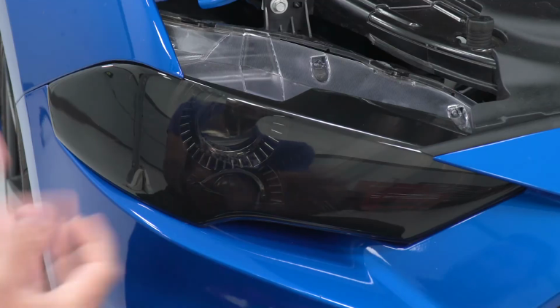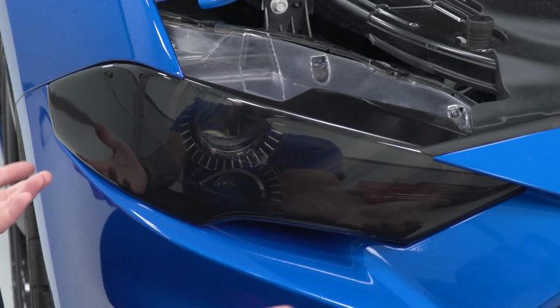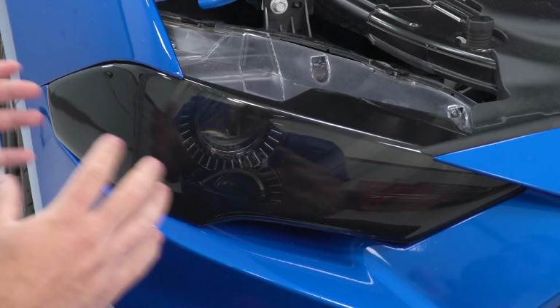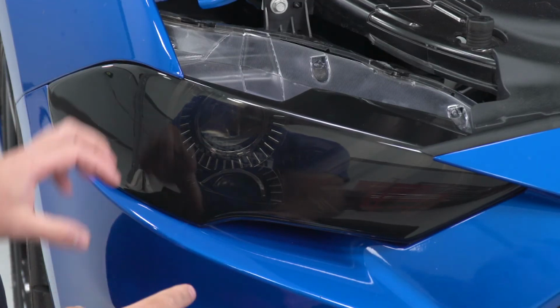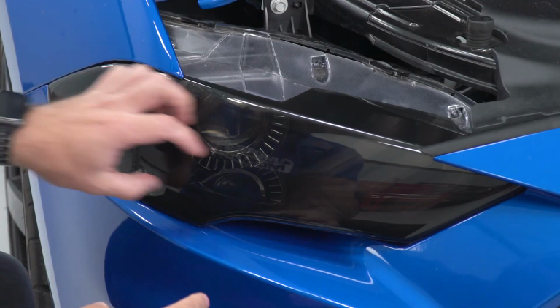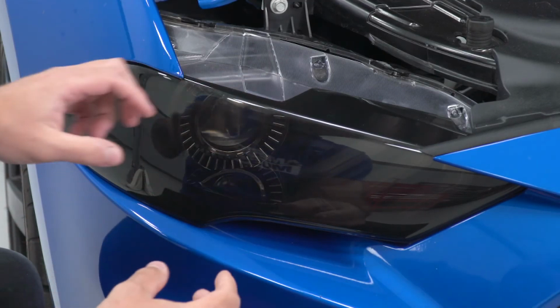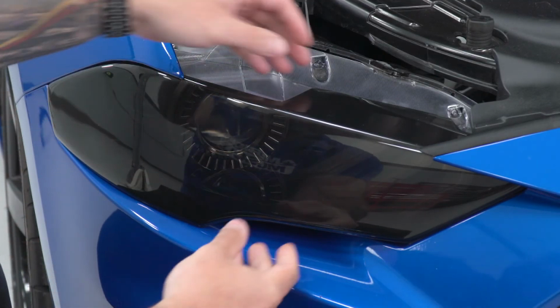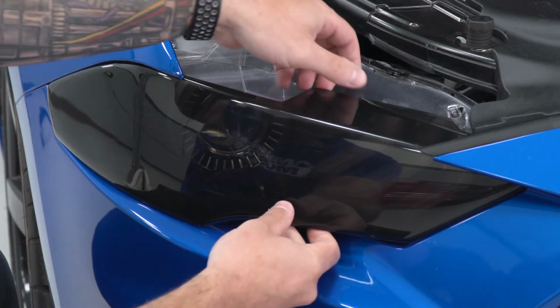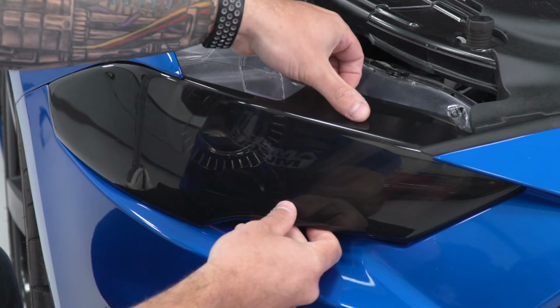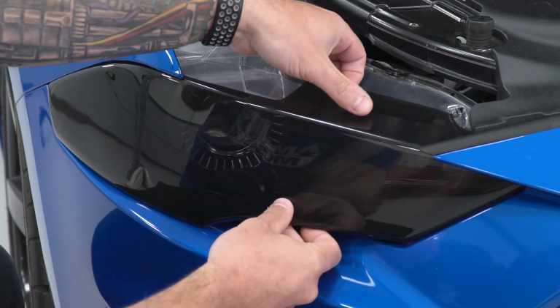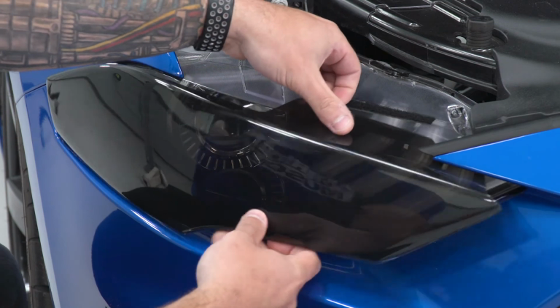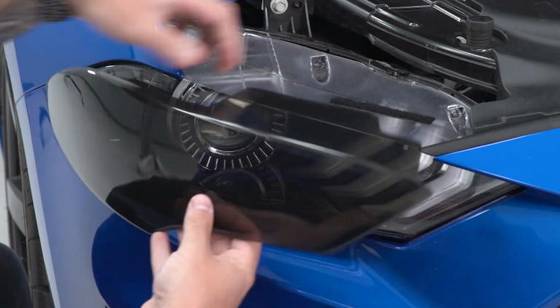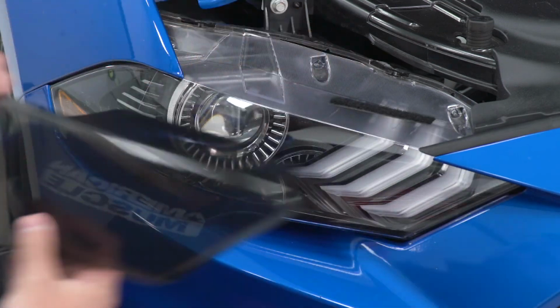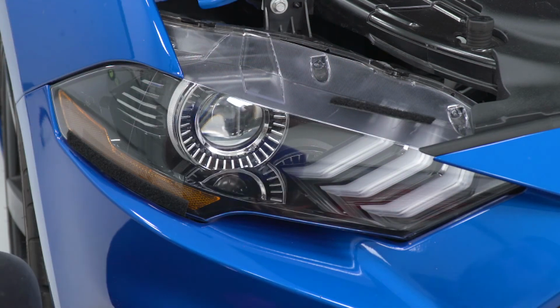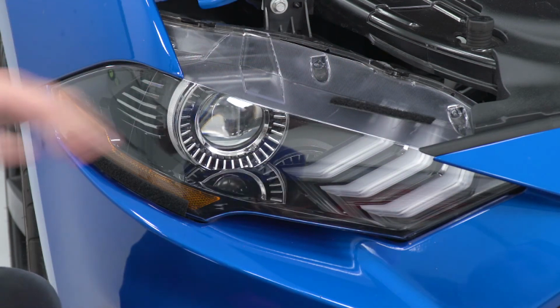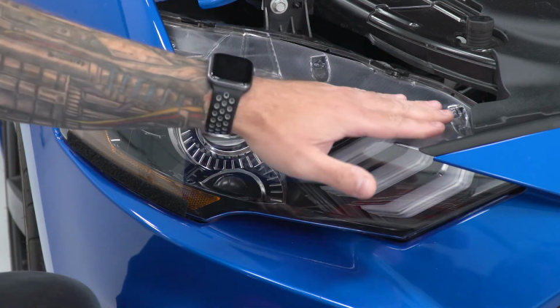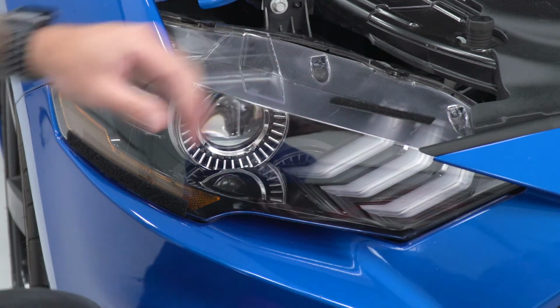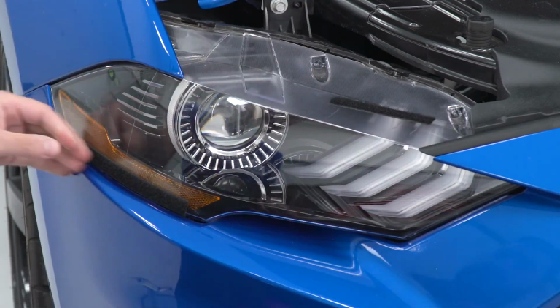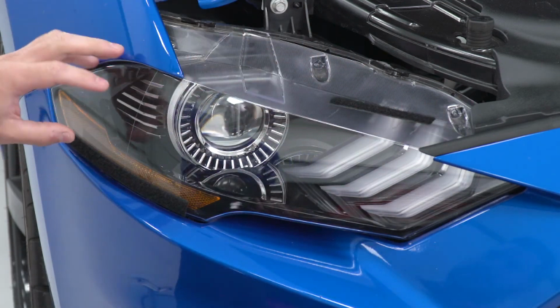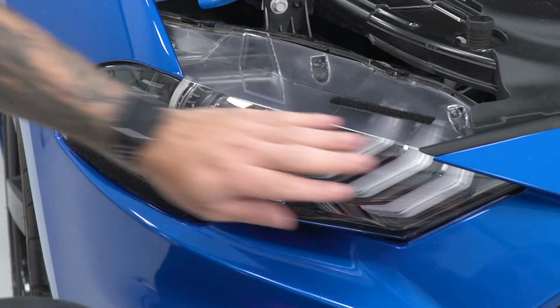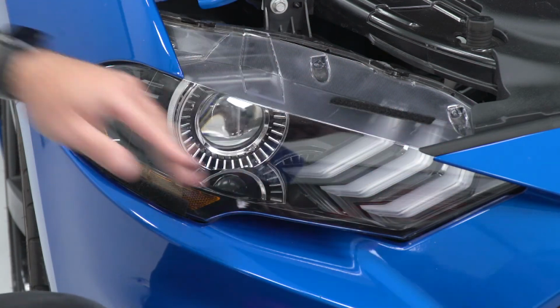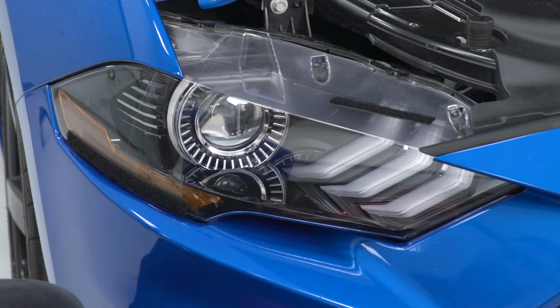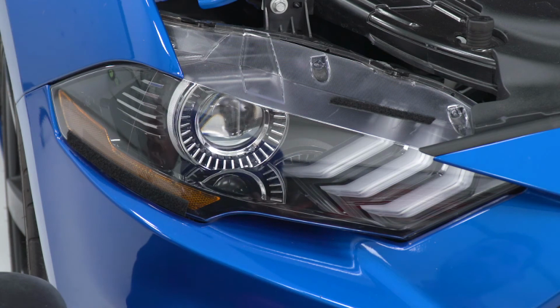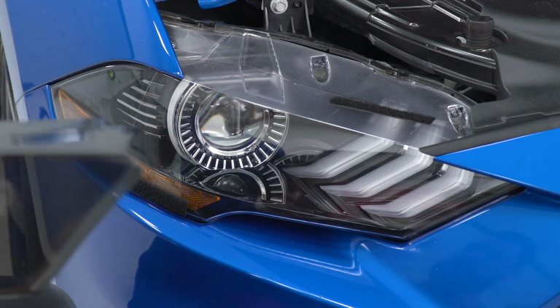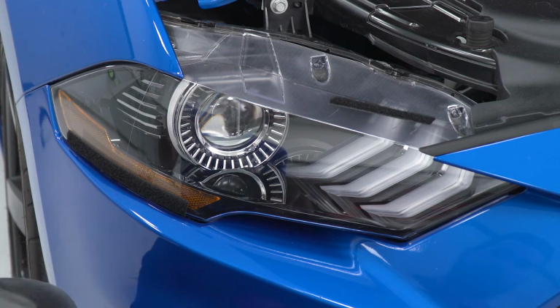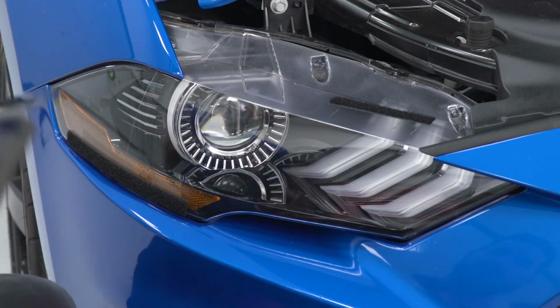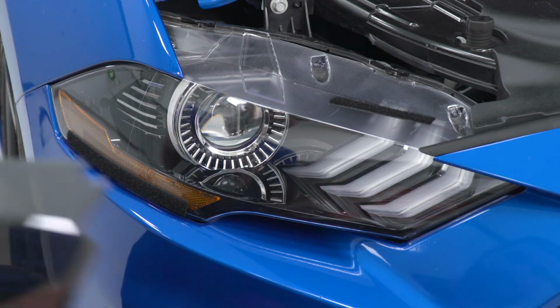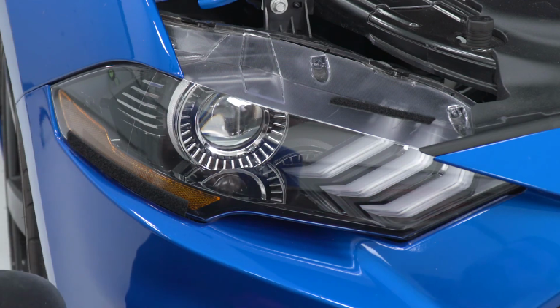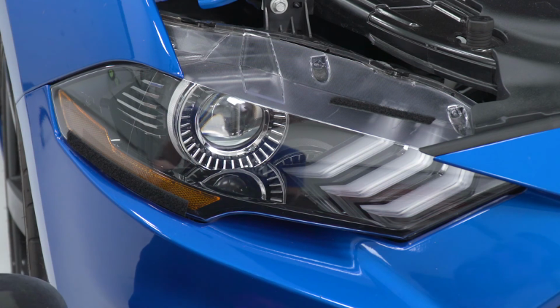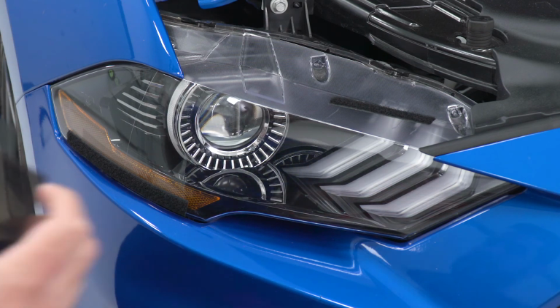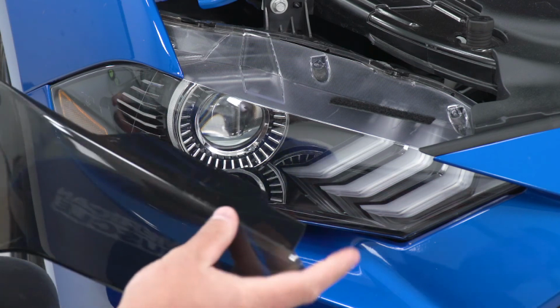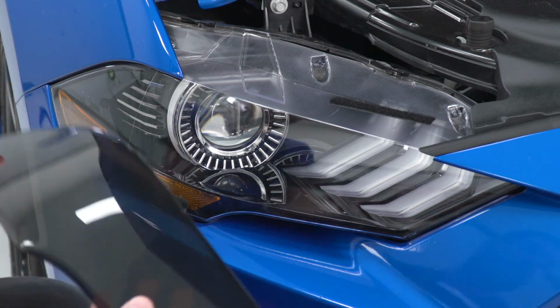Now, anytime you wanna remove this for a proper cleaning of the headlight, you're just gonna peel up on the Velcro and pull straight out. The strips will remain in place. You can wipe down the headlight if you need to, go through a car wash — wherever you feel necessary — and you can pop them right back on.